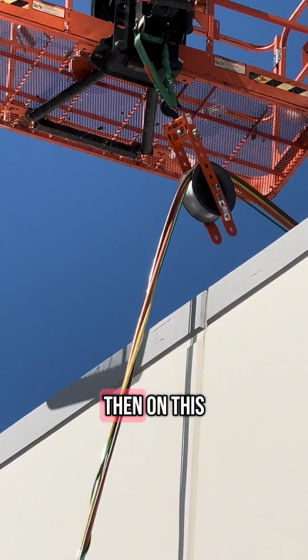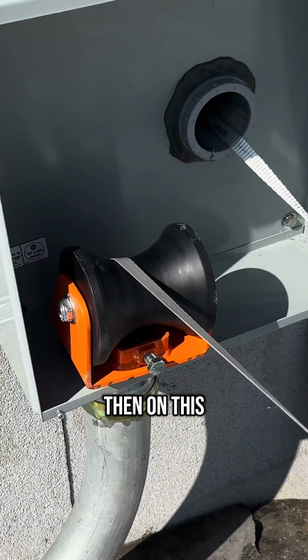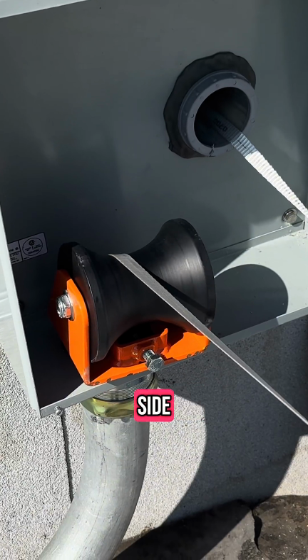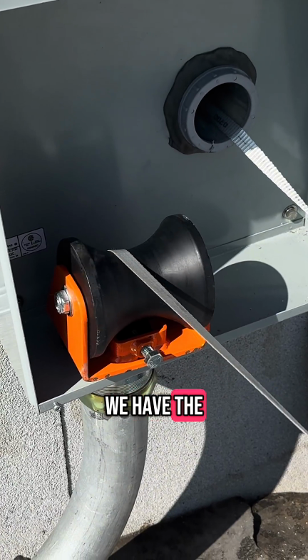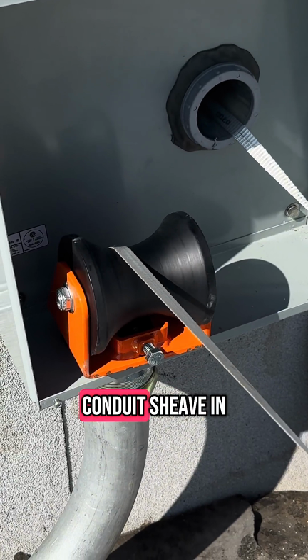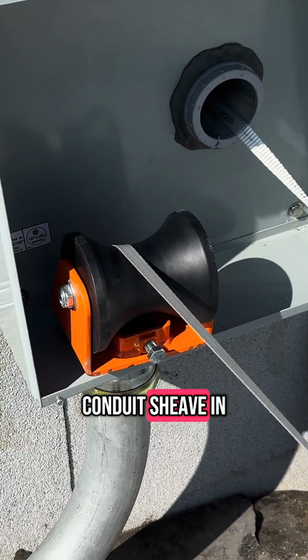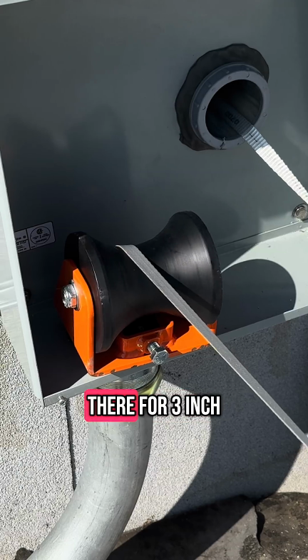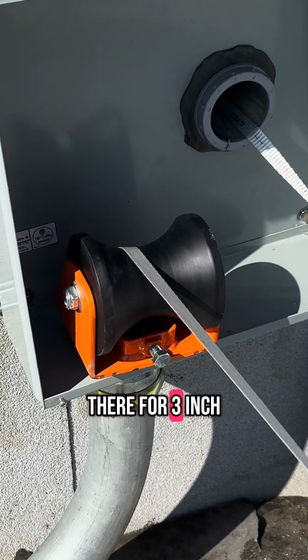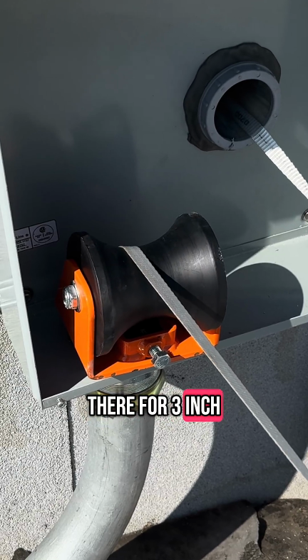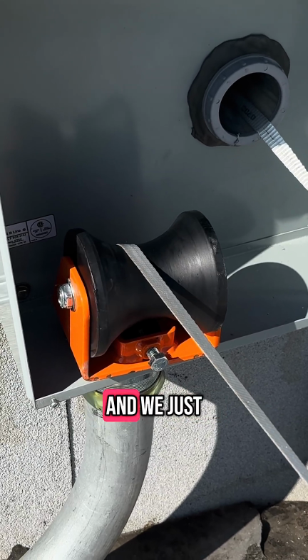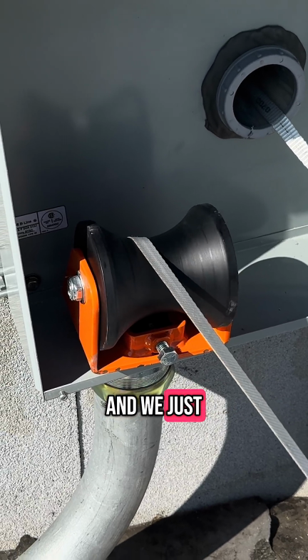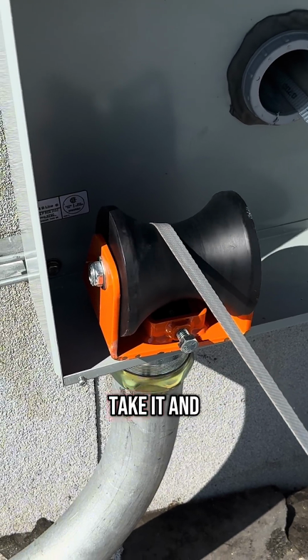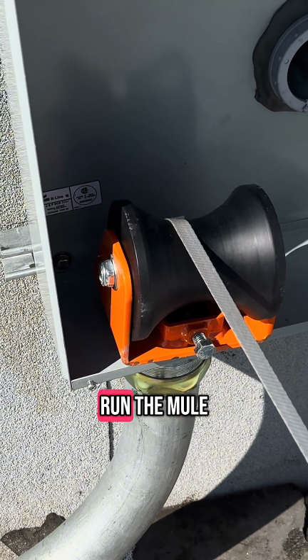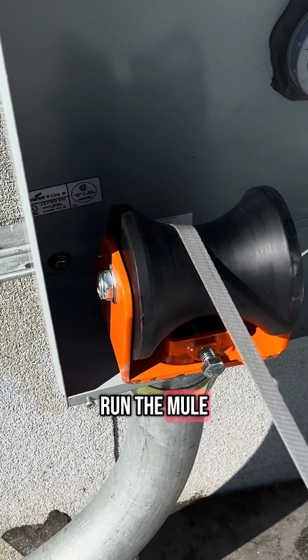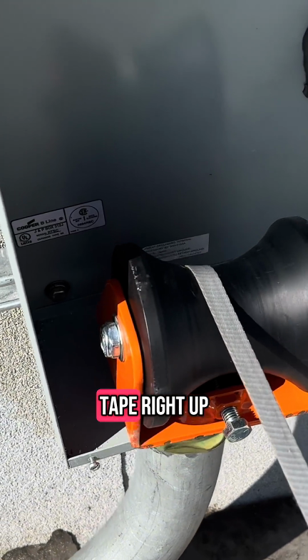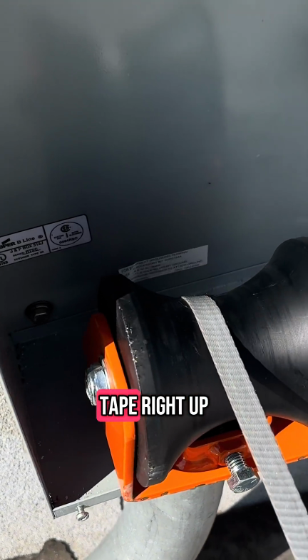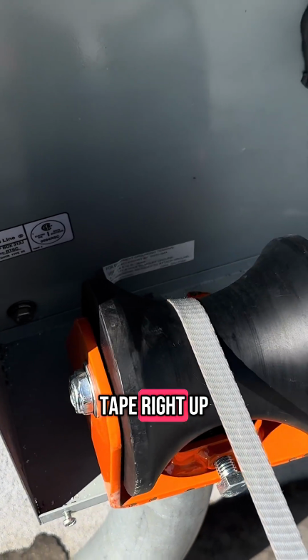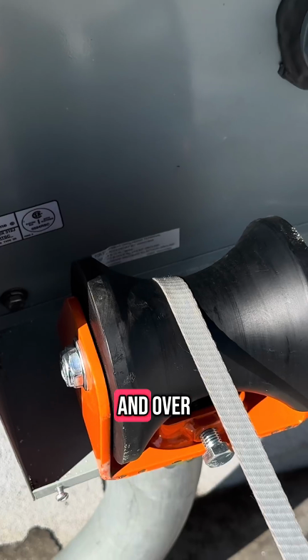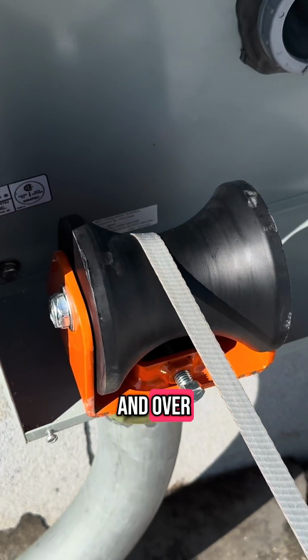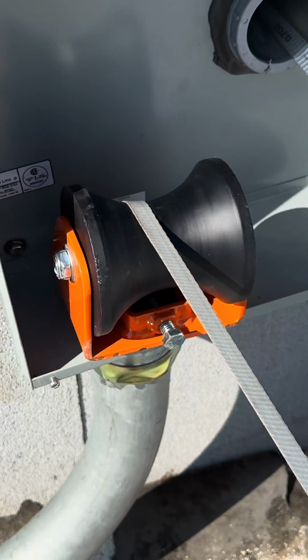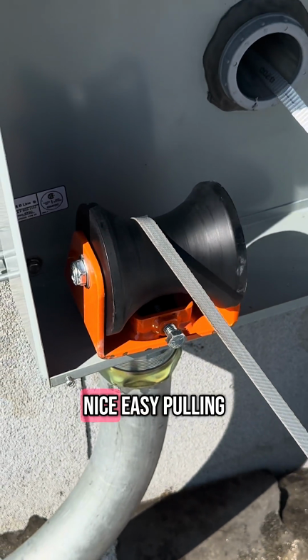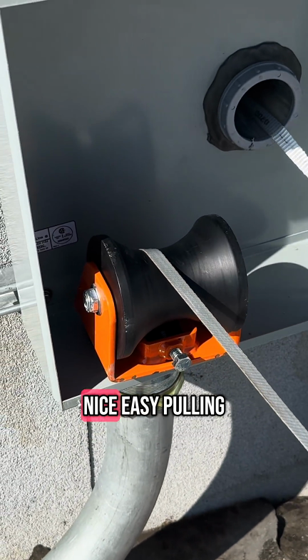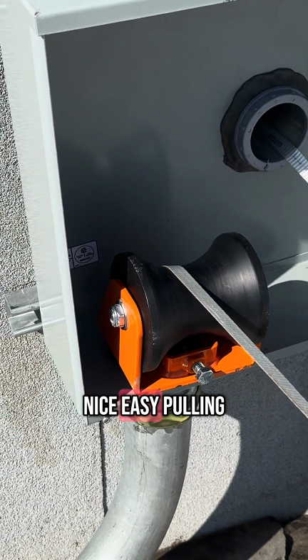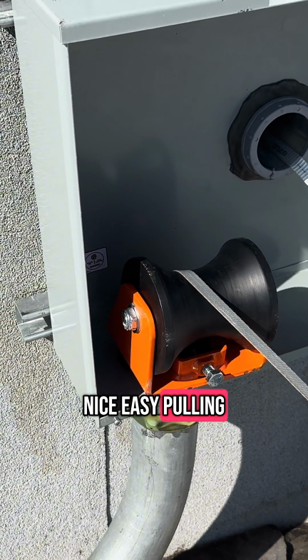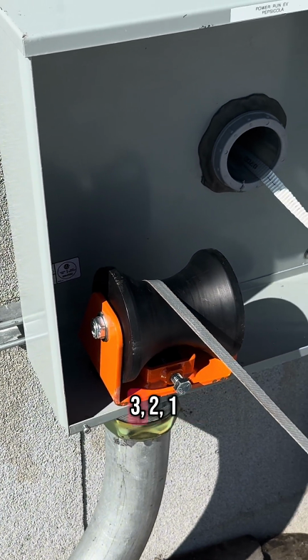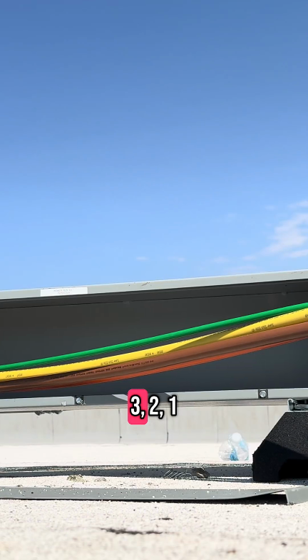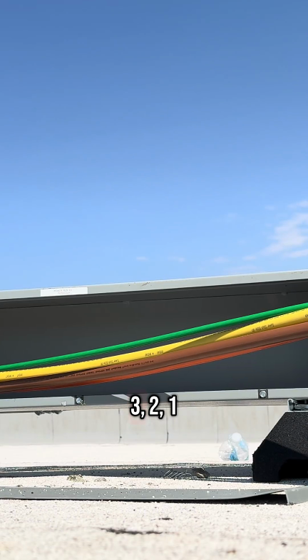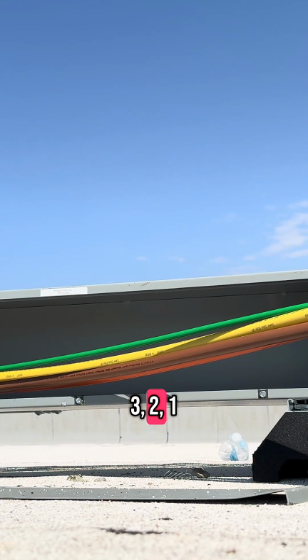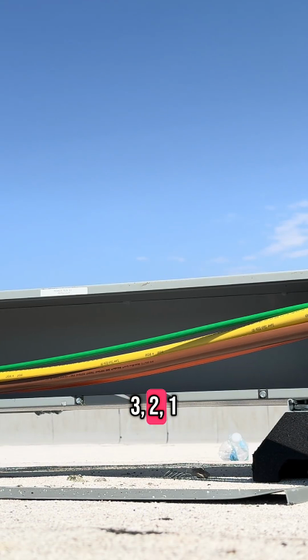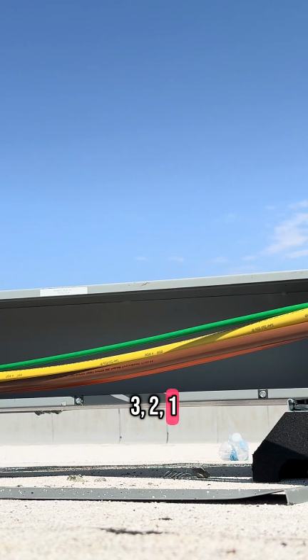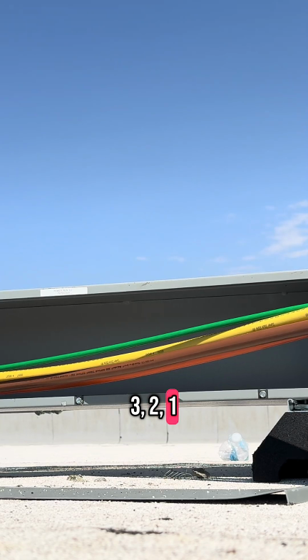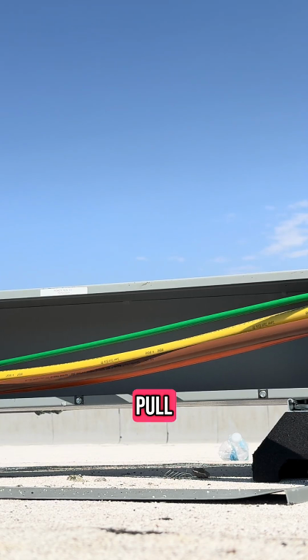Then on this side, we have the conduit sheave in there for three inch, and we just take it and run the mule tape right up and over. Three, two, one — pull! Nice, easy pulling.